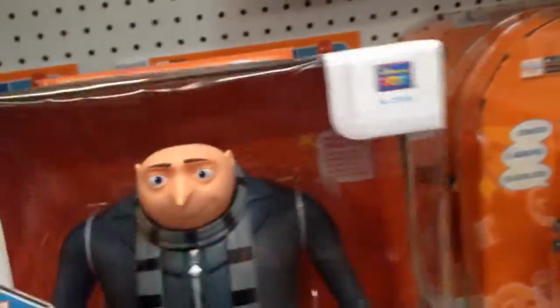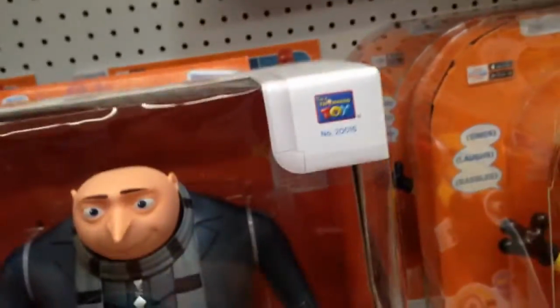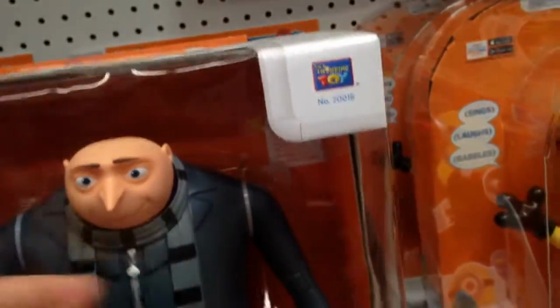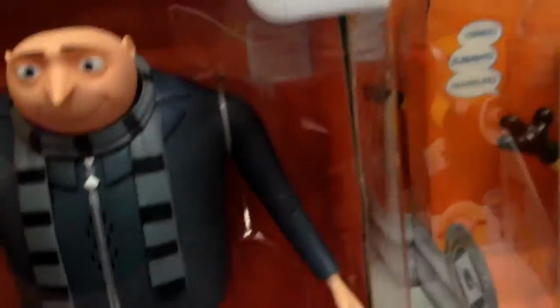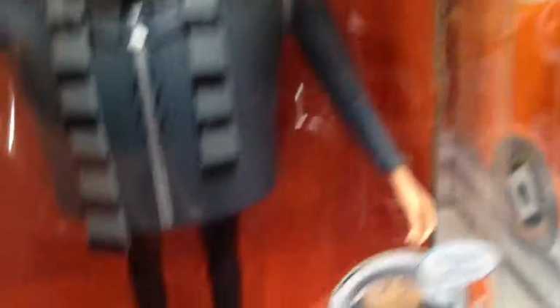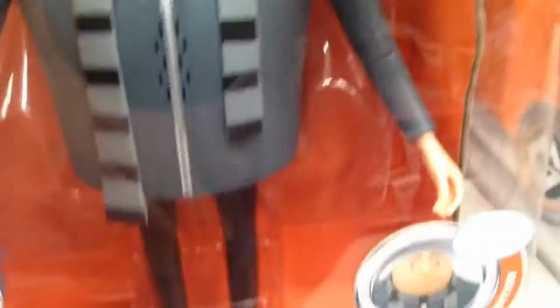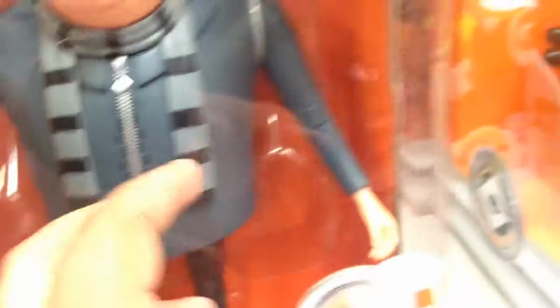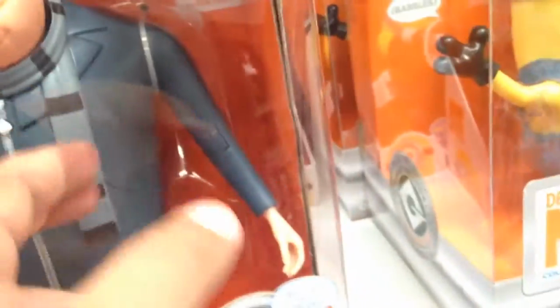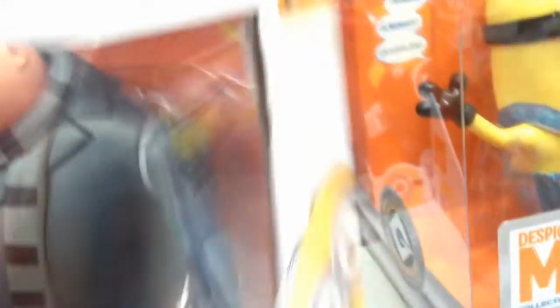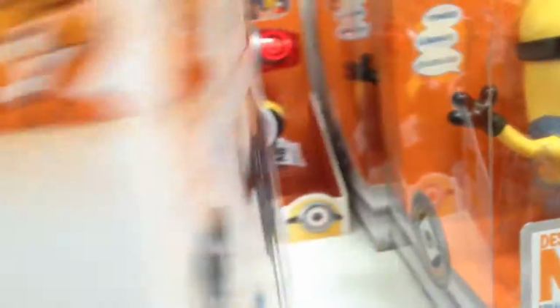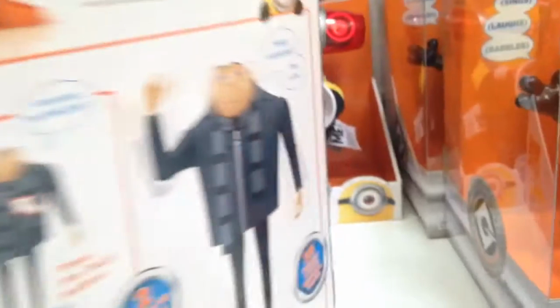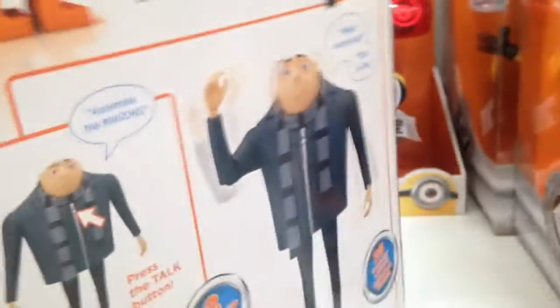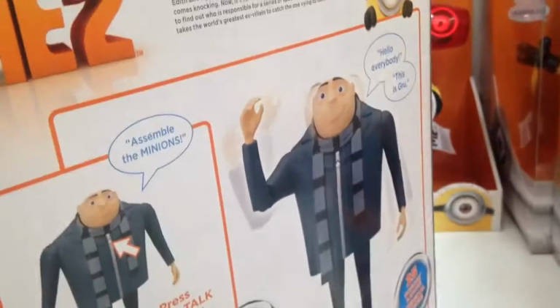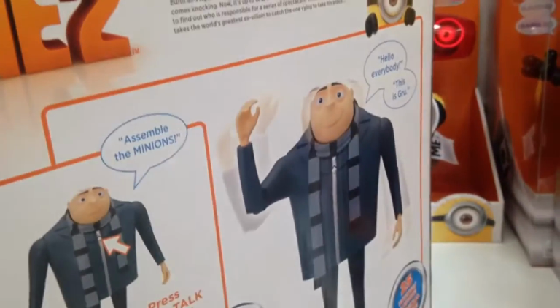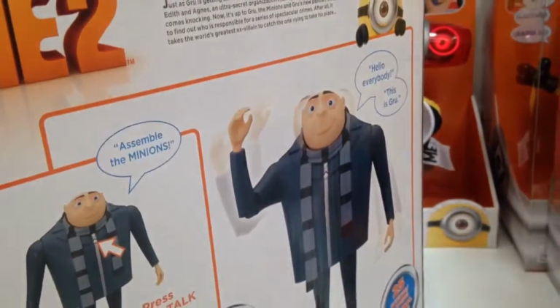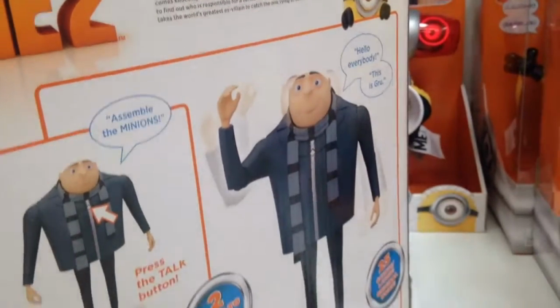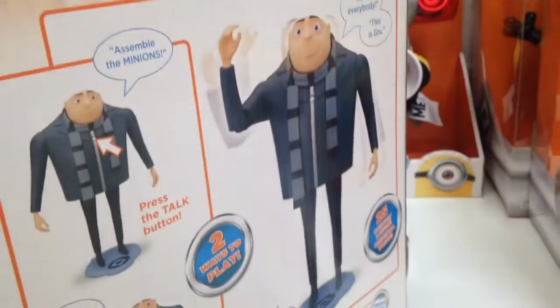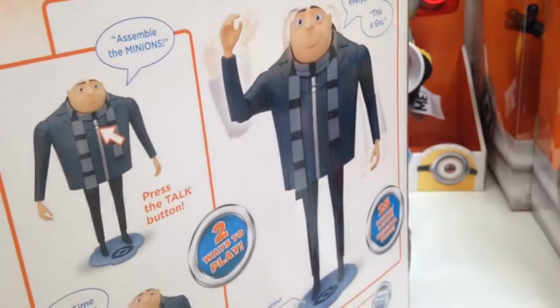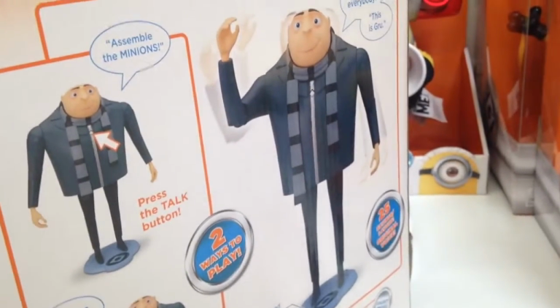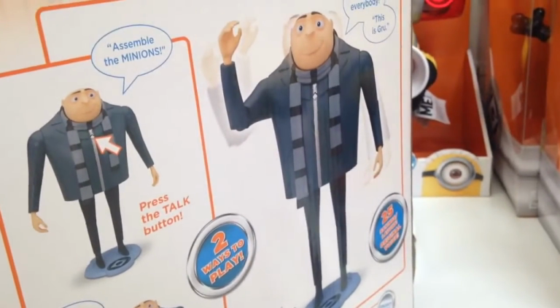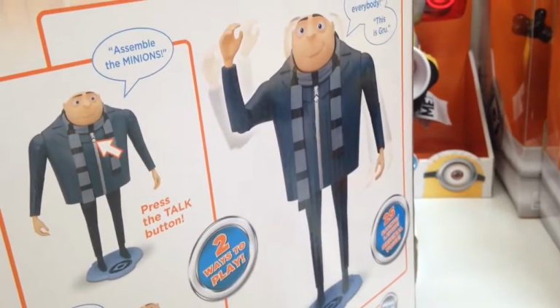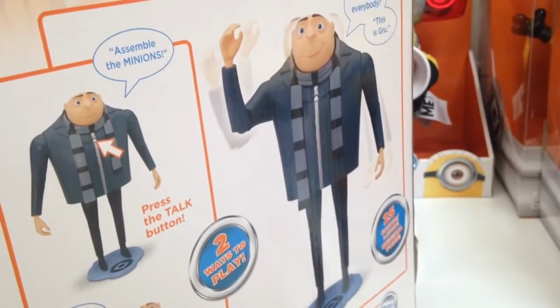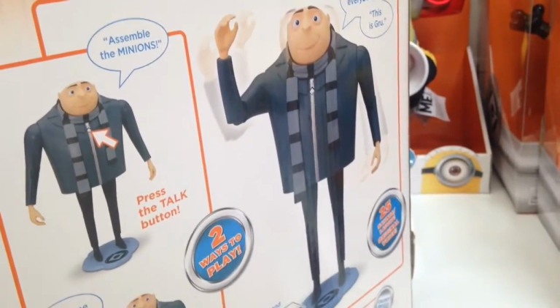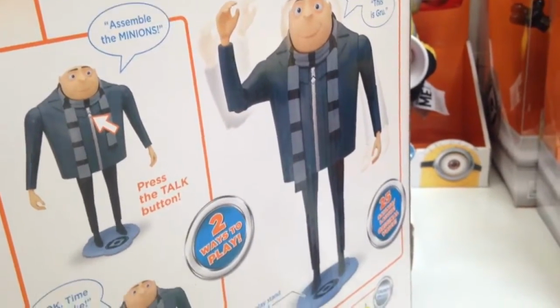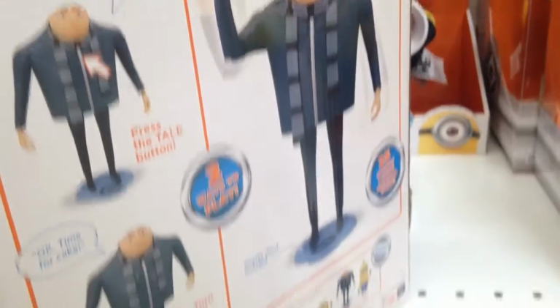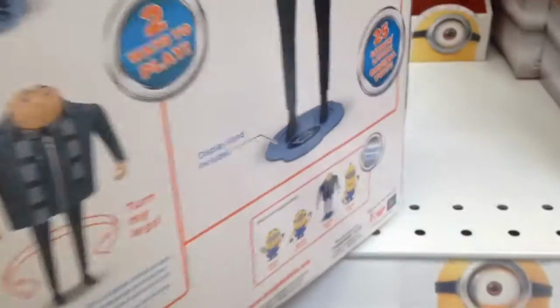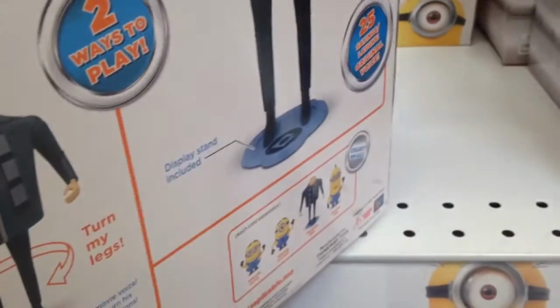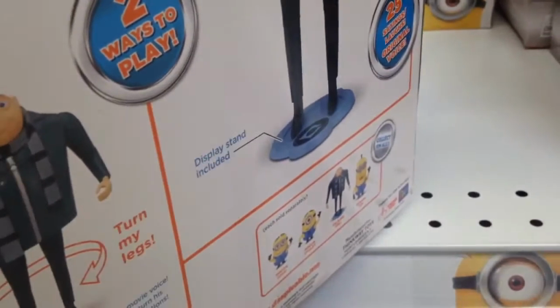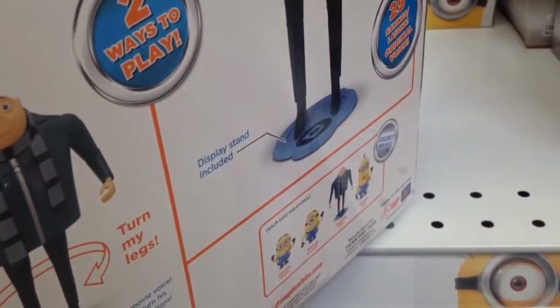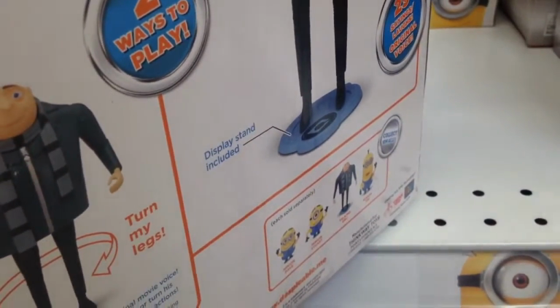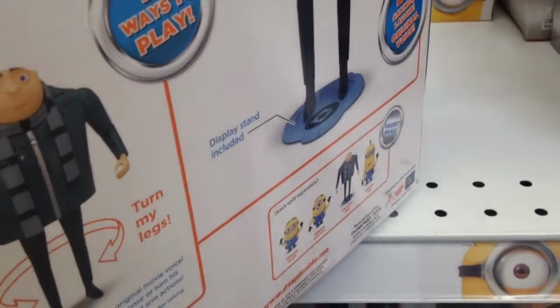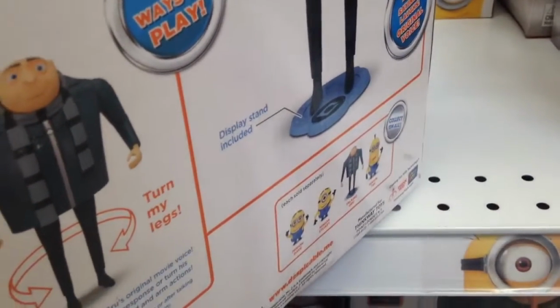Pretty cool — looks like his arms bend, his knees bend, his shoulders twist. He says all sorts of things and there's two ways to play. That is really cool. Display stand is included. It's cool.